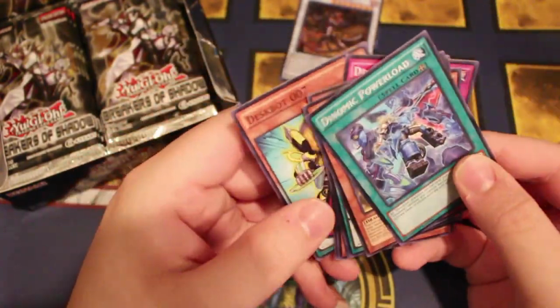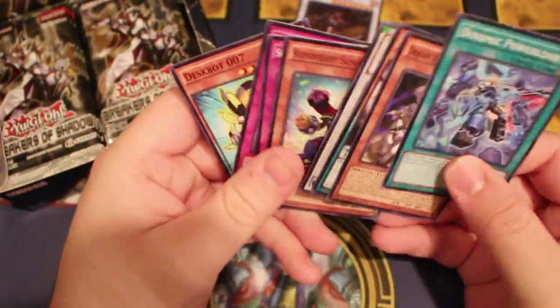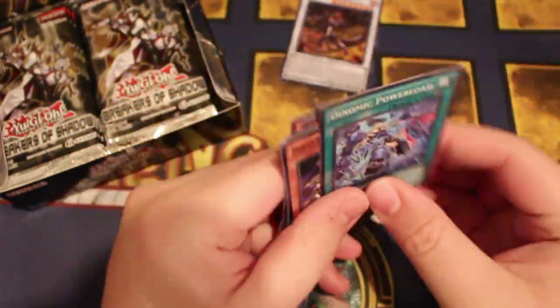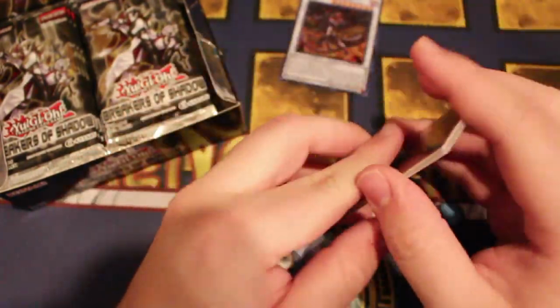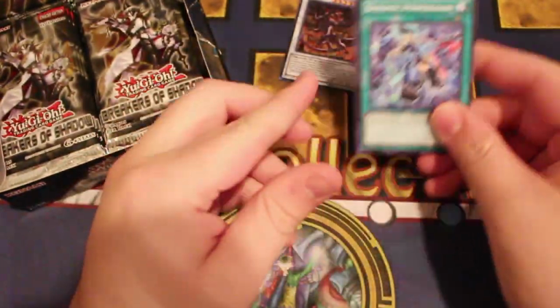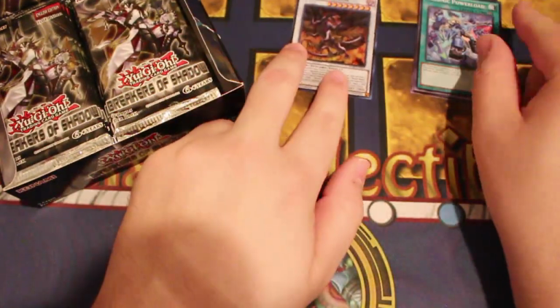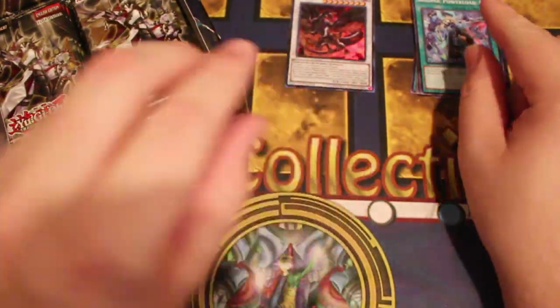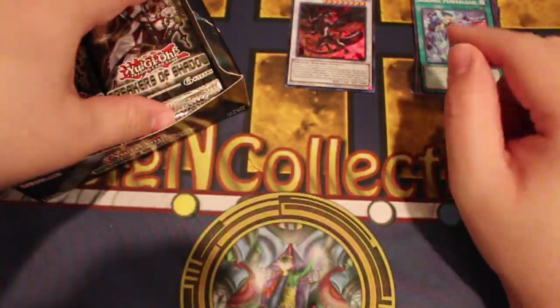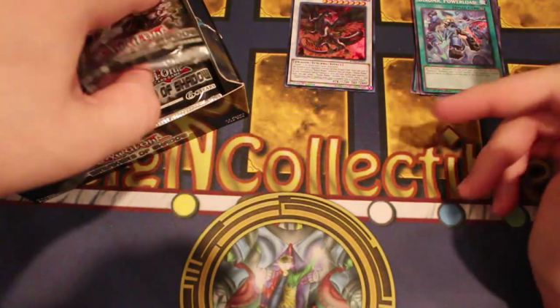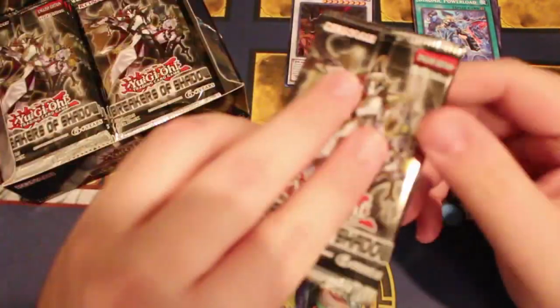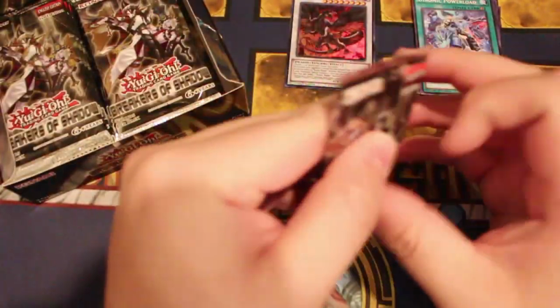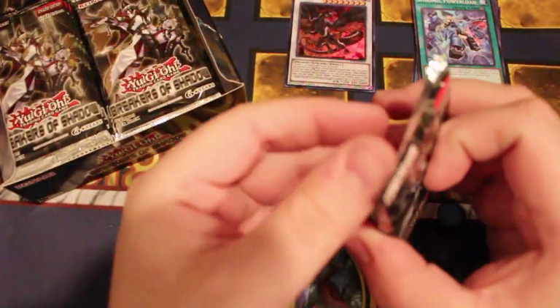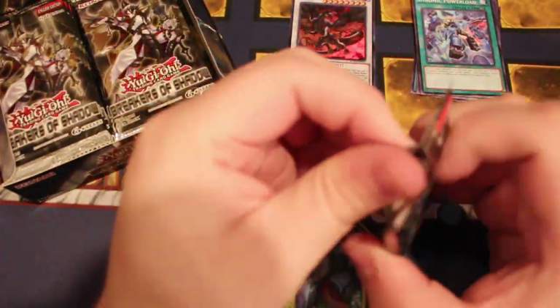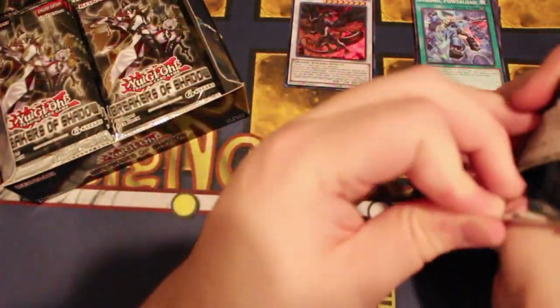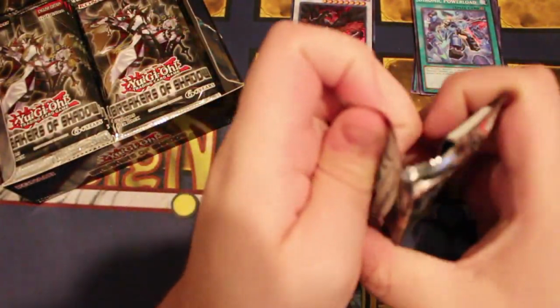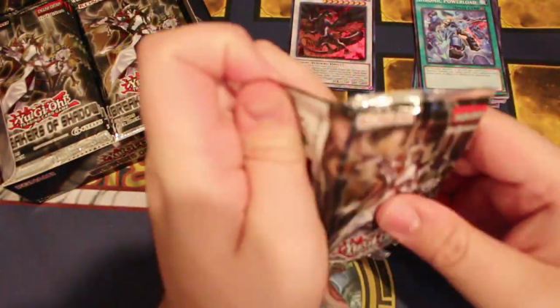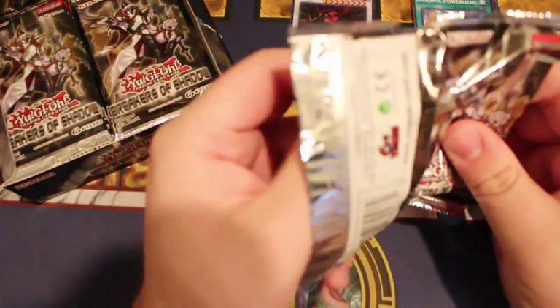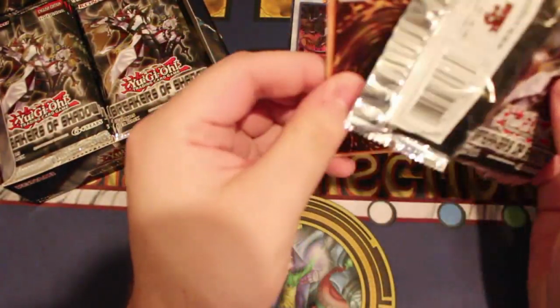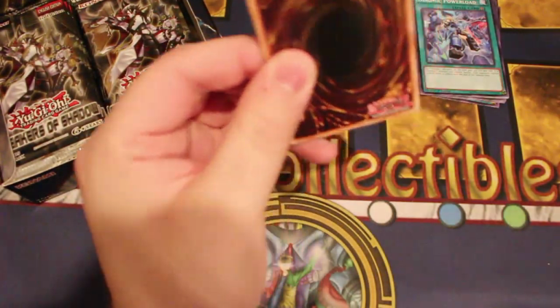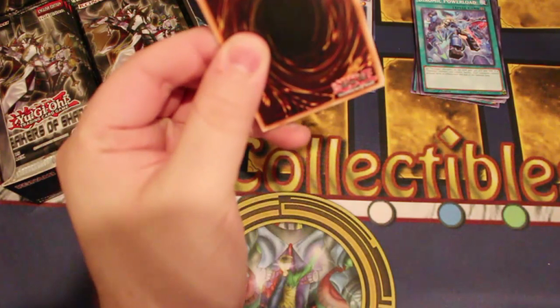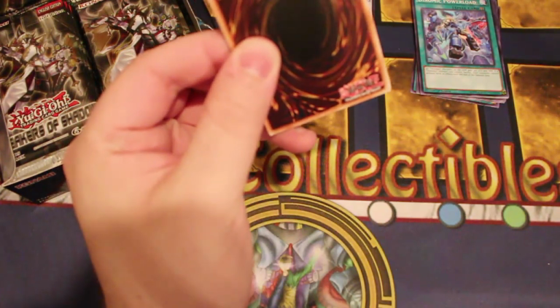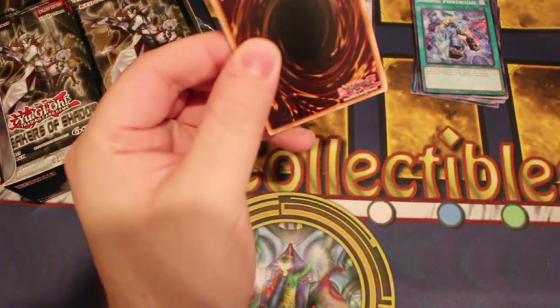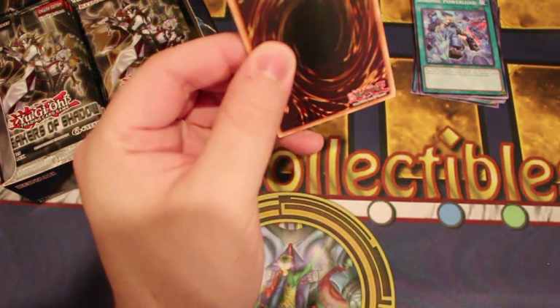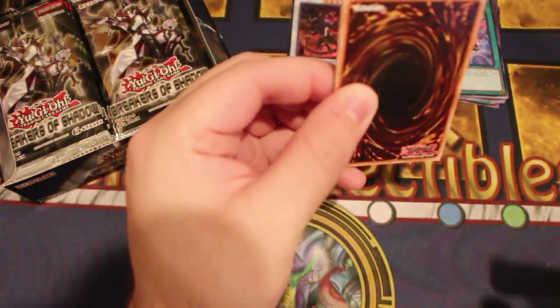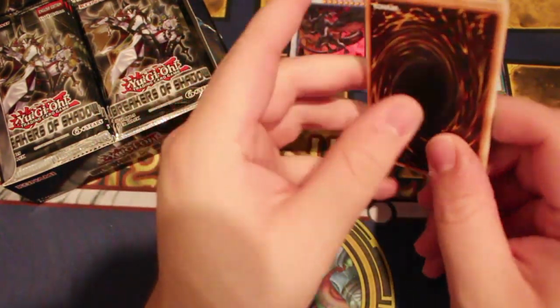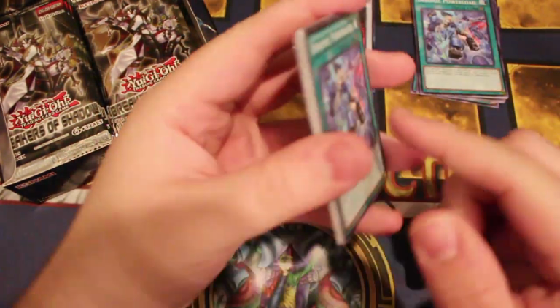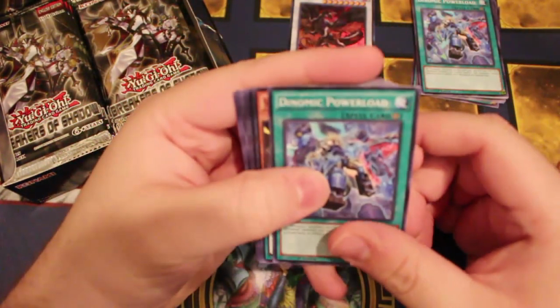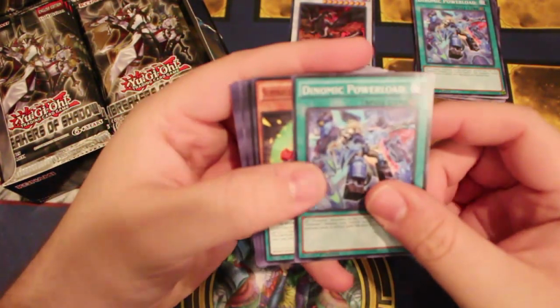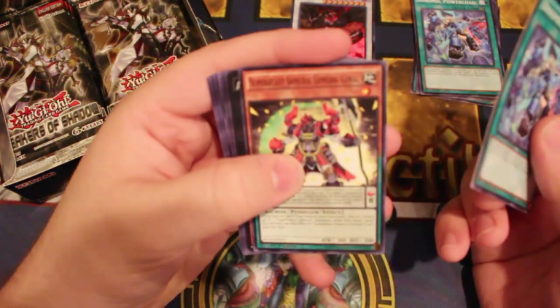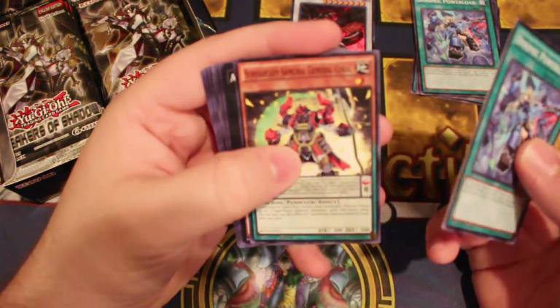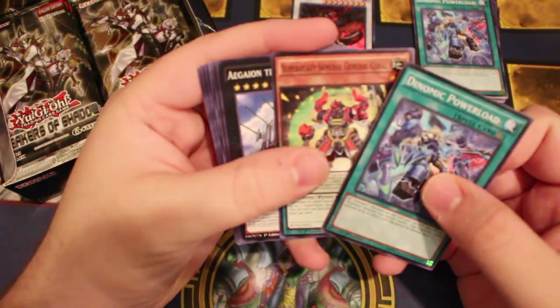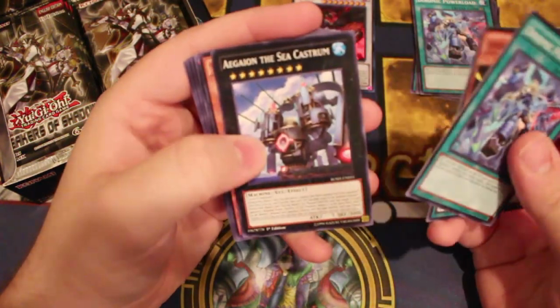New Despot. Quite a lot going on here — we got this Buster Blader softlock, Despot support, and some Dragon's Bind.